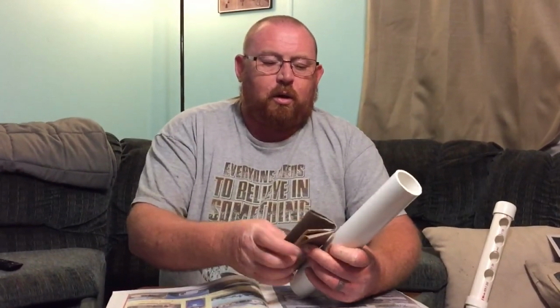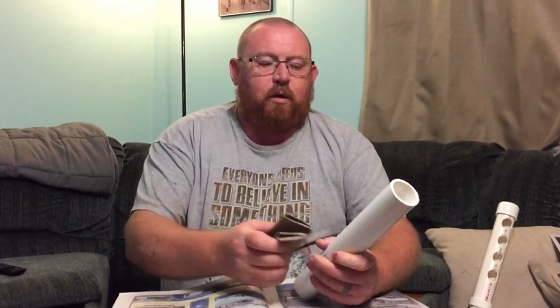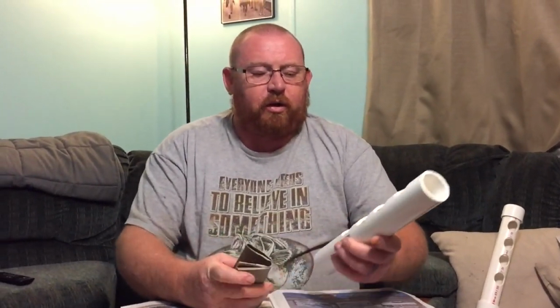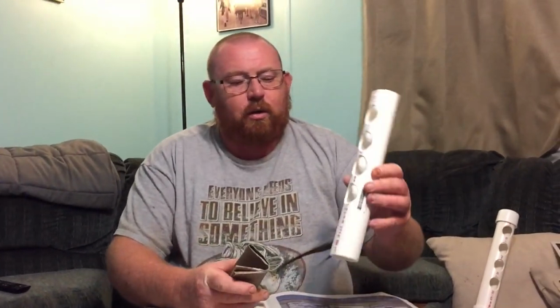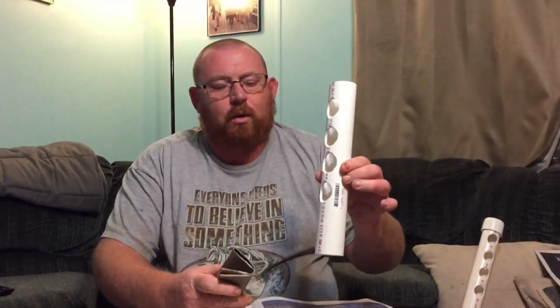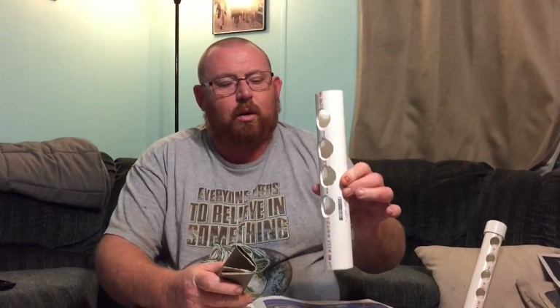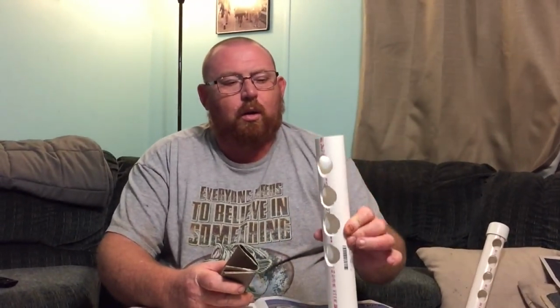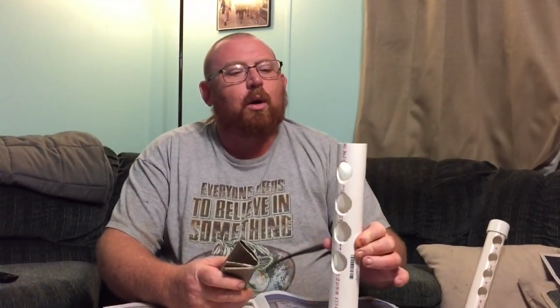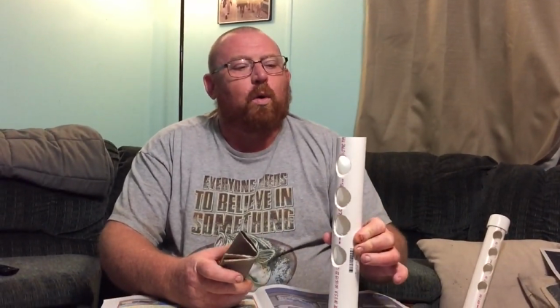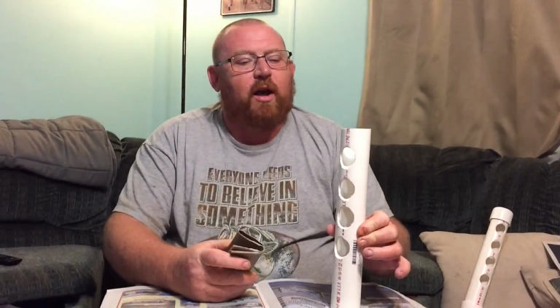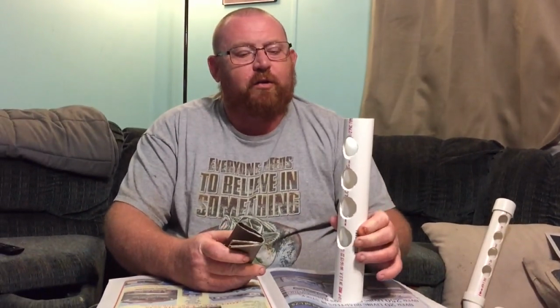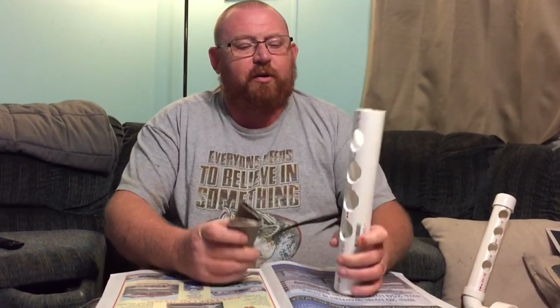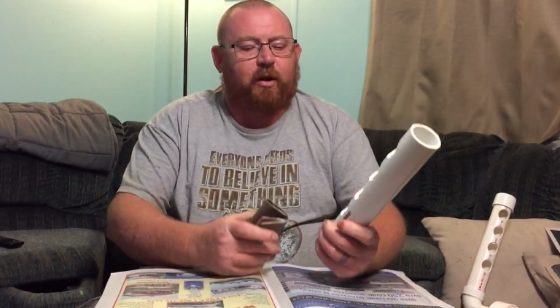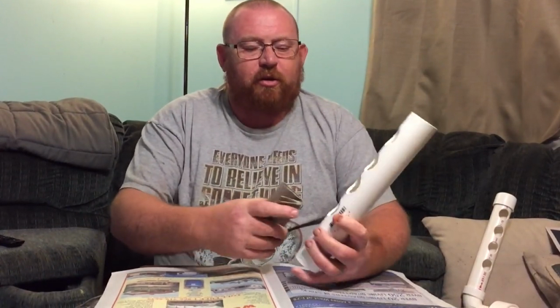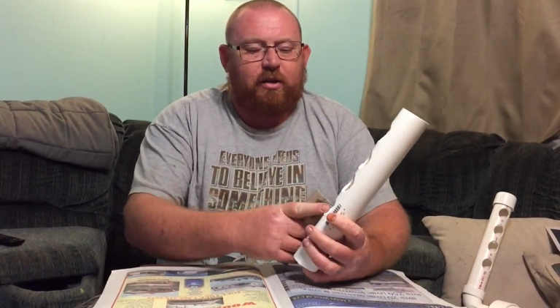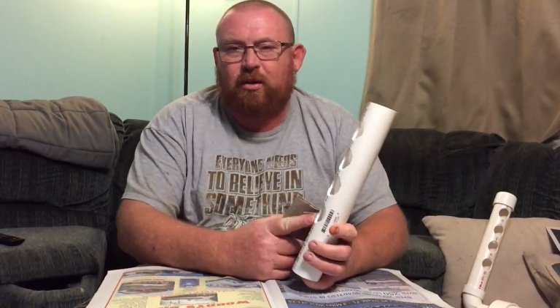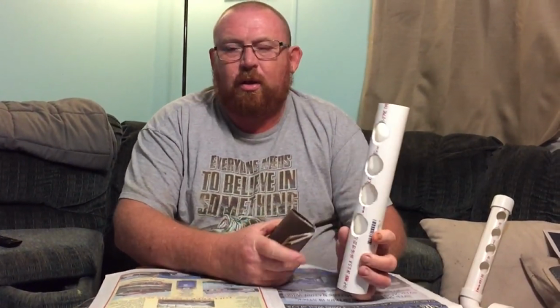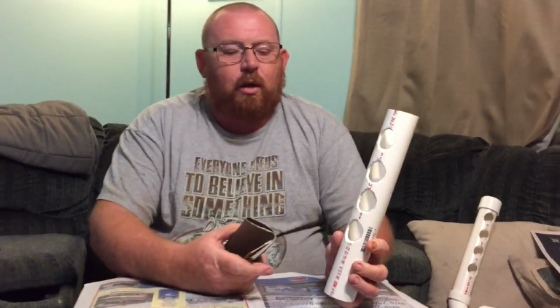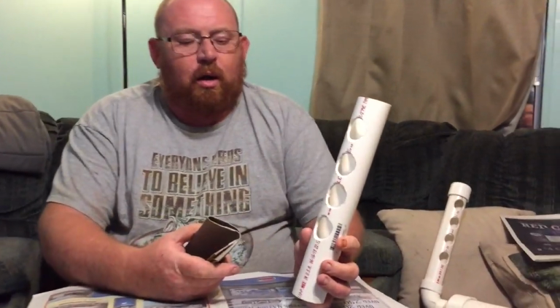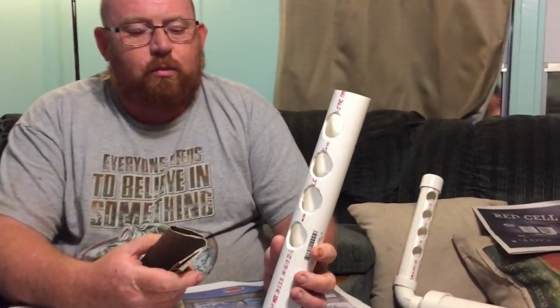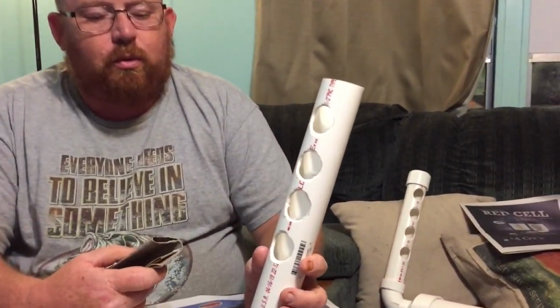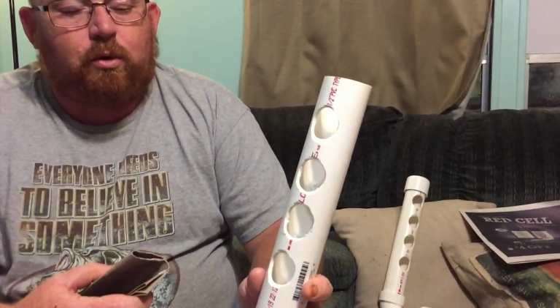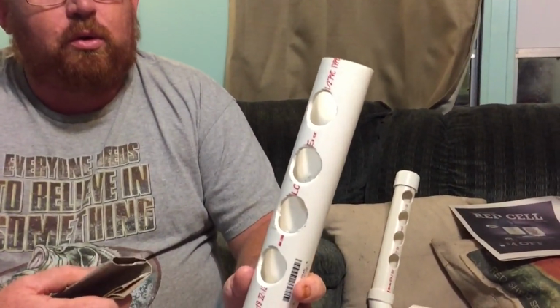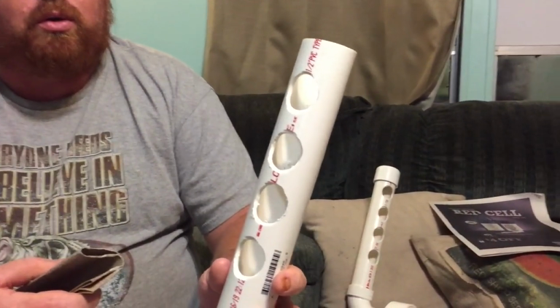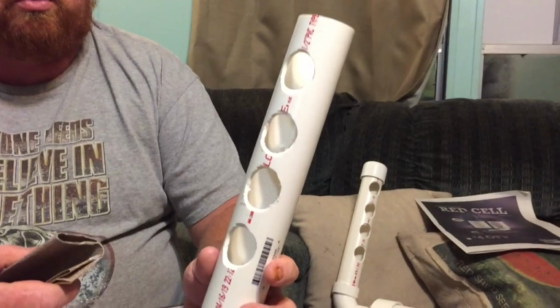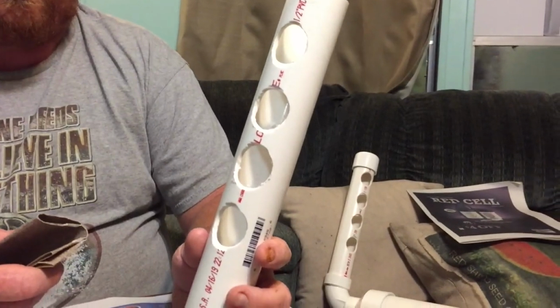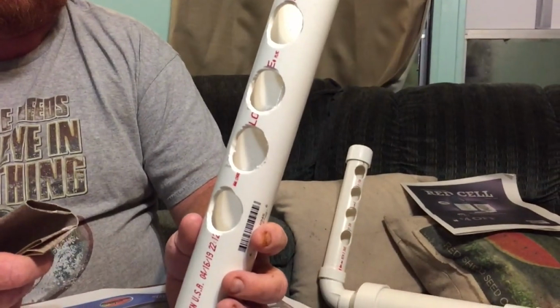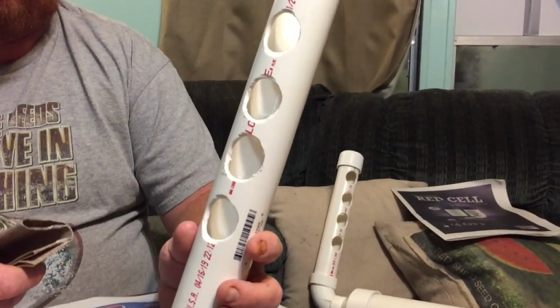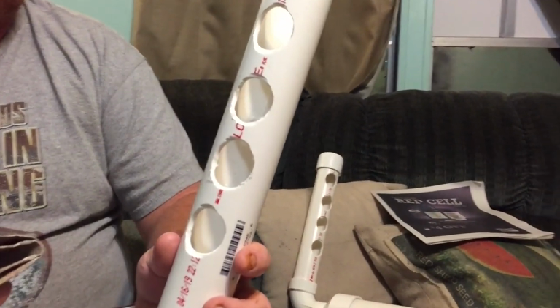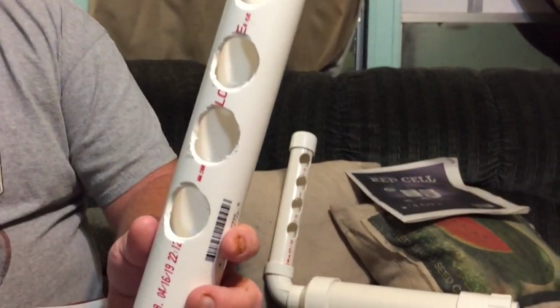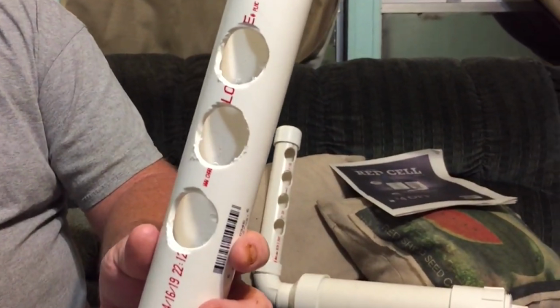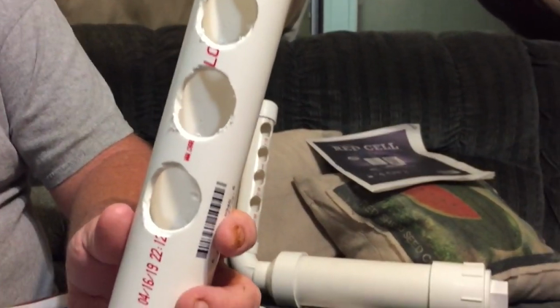Here is the 1.5-inch piece with the cutouts — I just used a drill bit to drill those holes out.